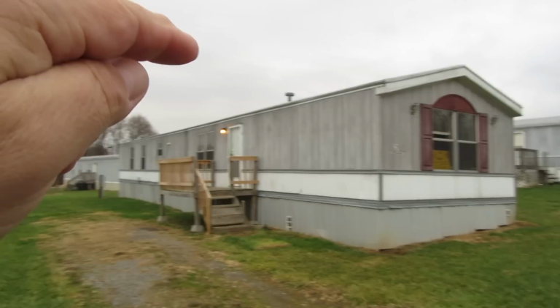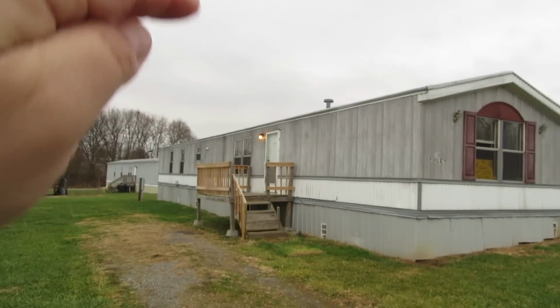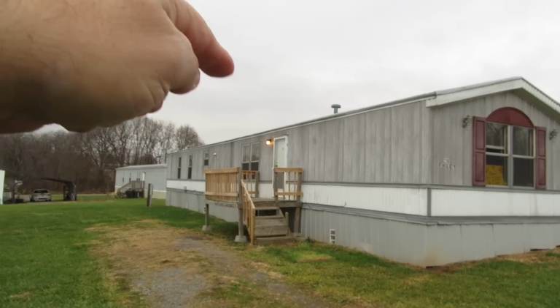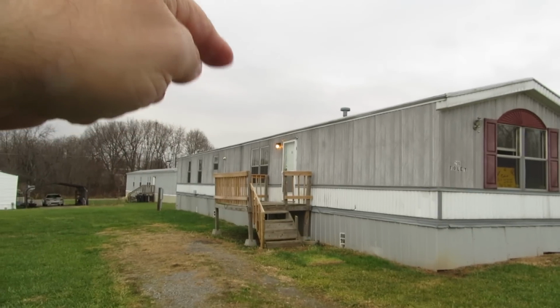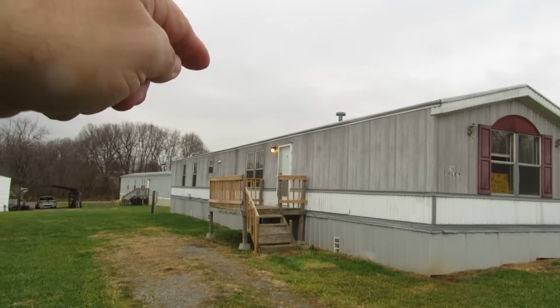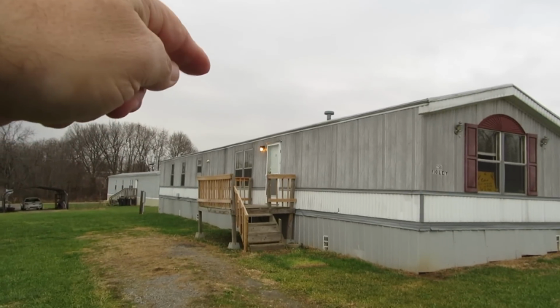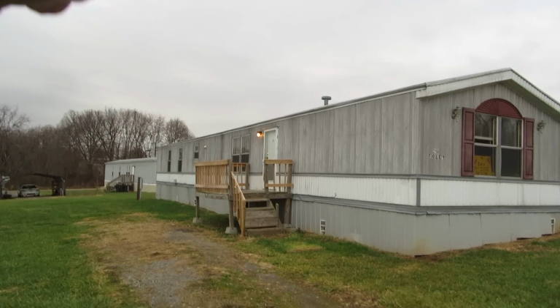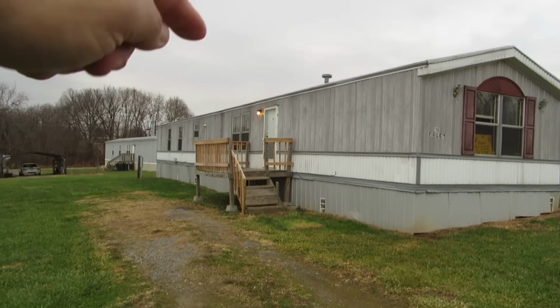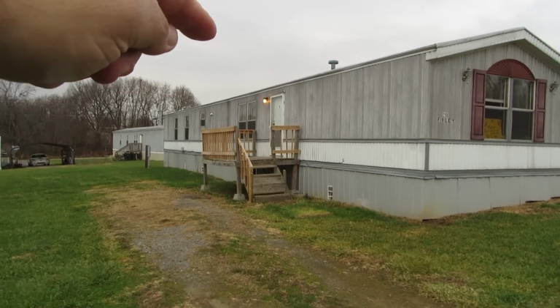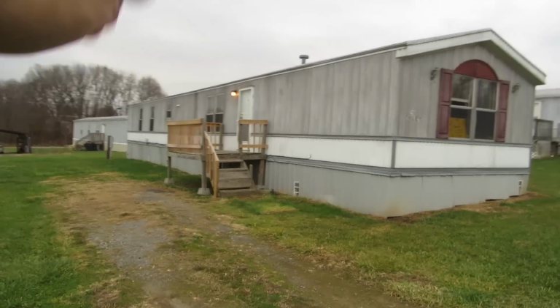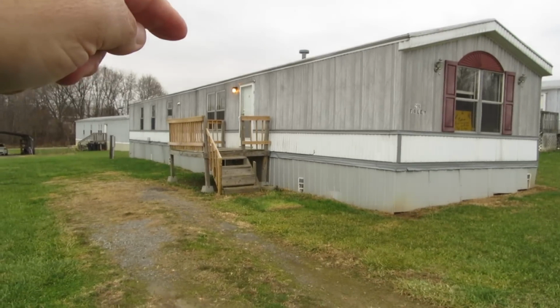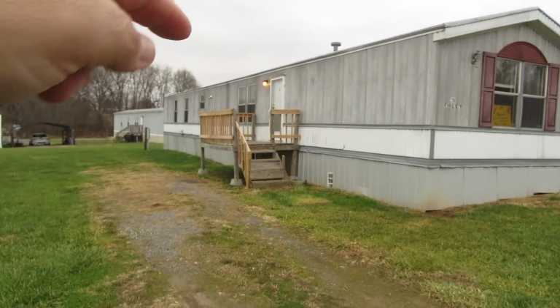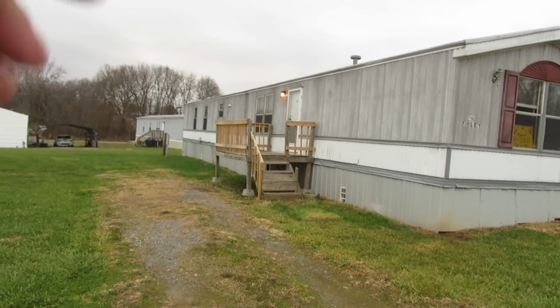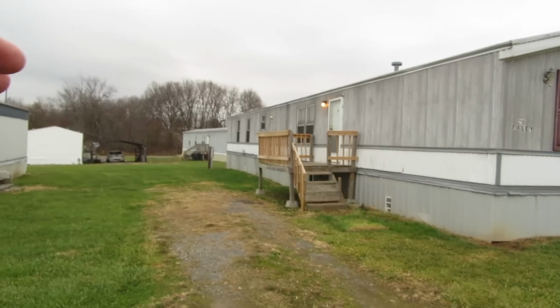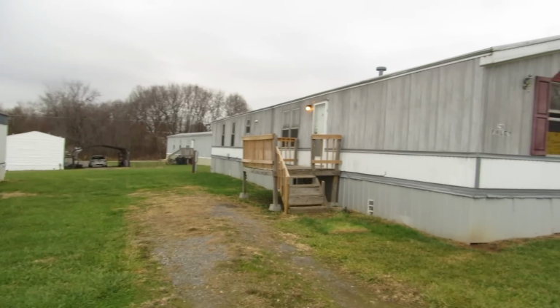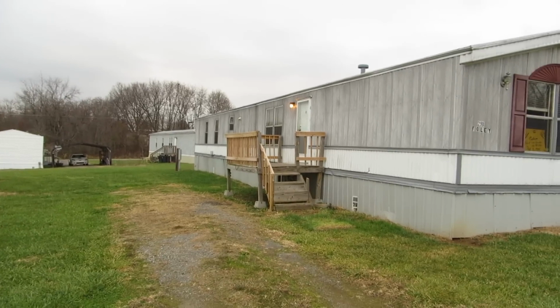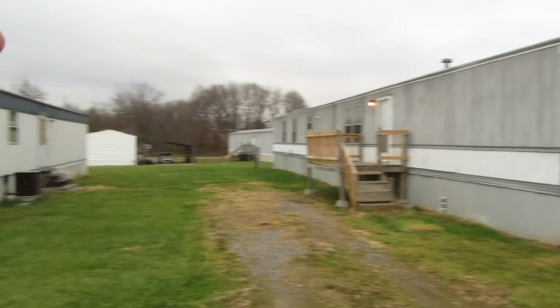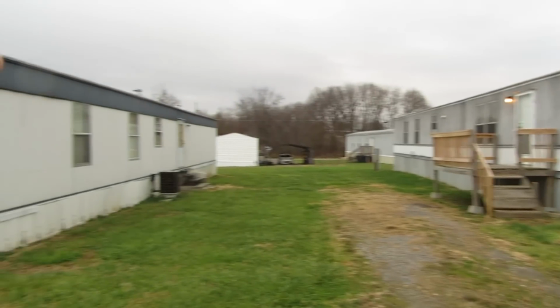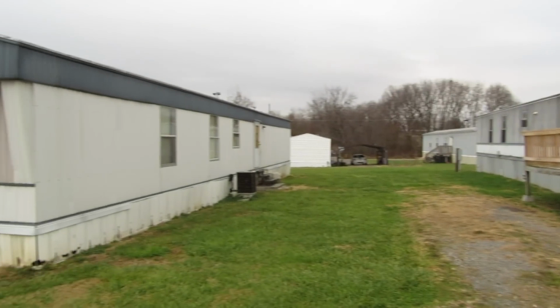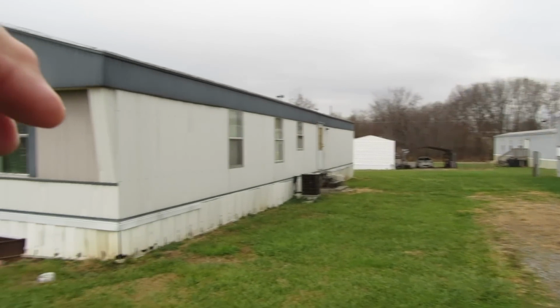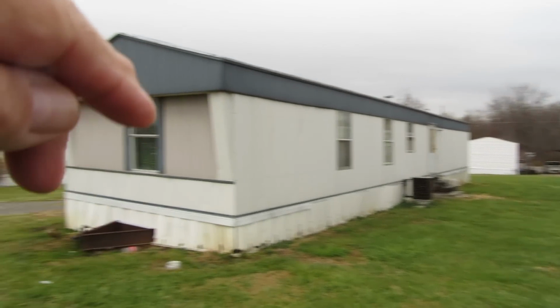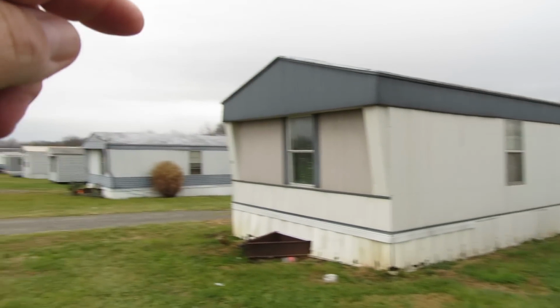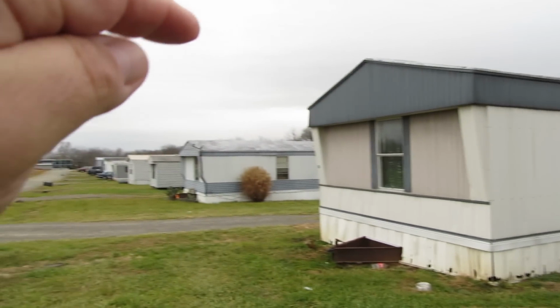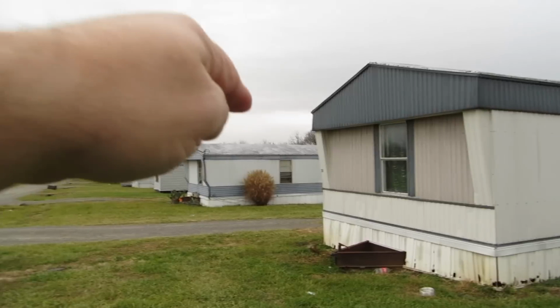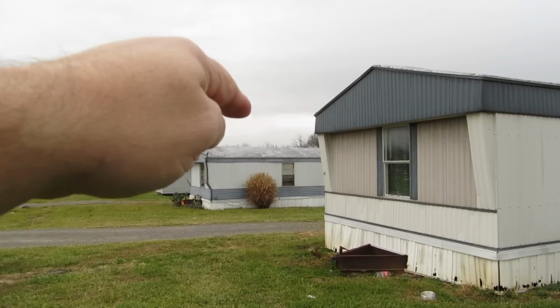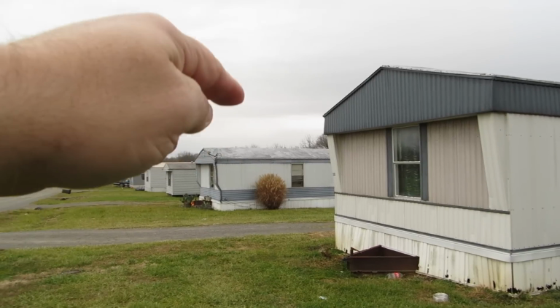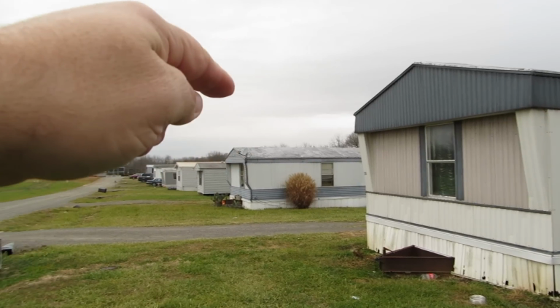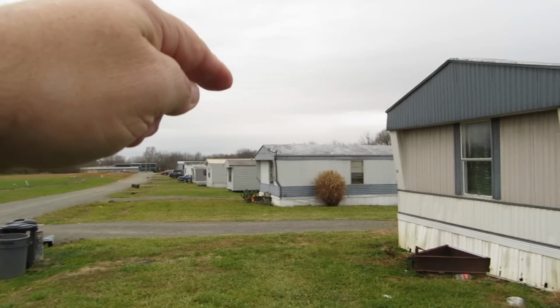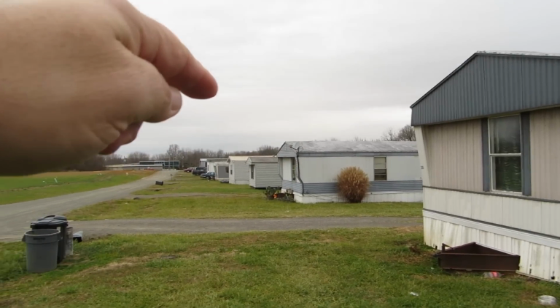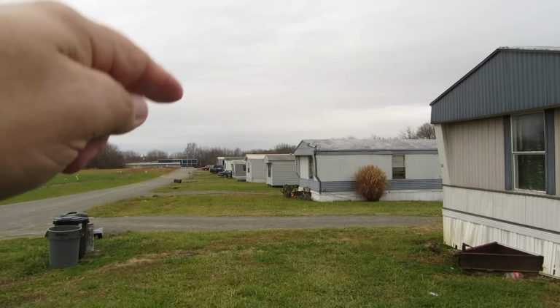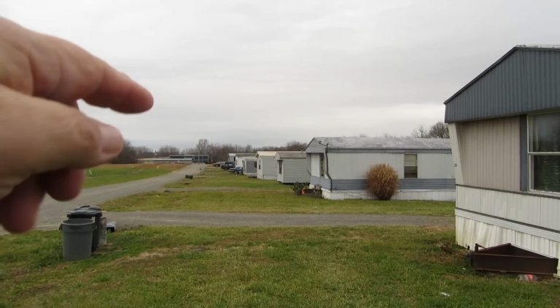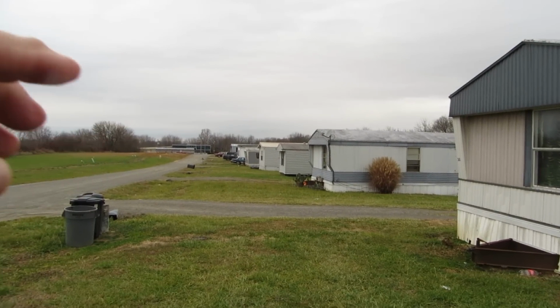About a thousand feet back here you've got a brand new Dollar General you can walk to. They're open seven days a week till 8, 9, or 10 o'clock at night. And then about a mile away you've got Campbellsville University in downtown Campbellsville.